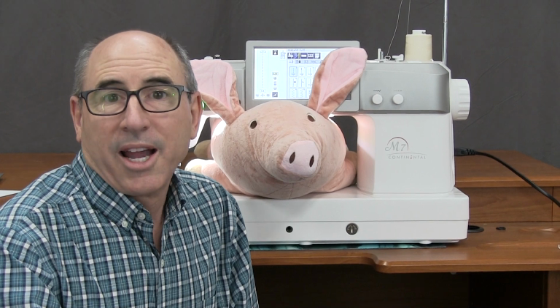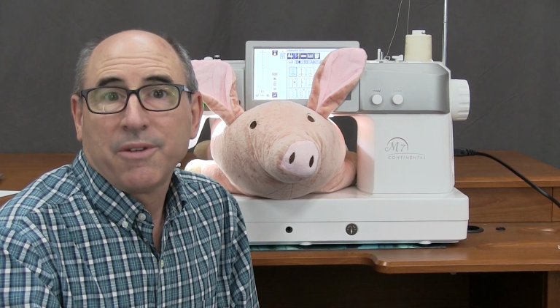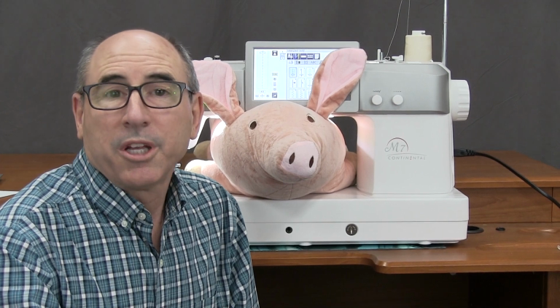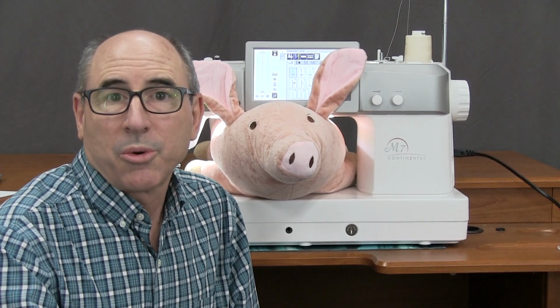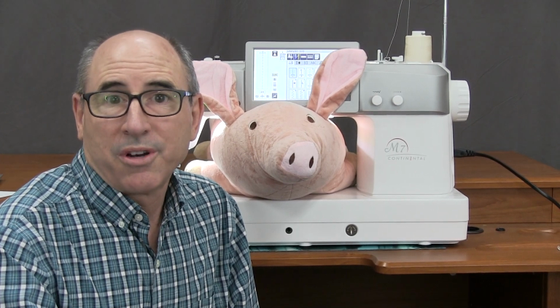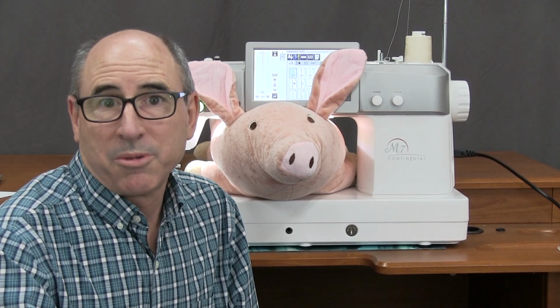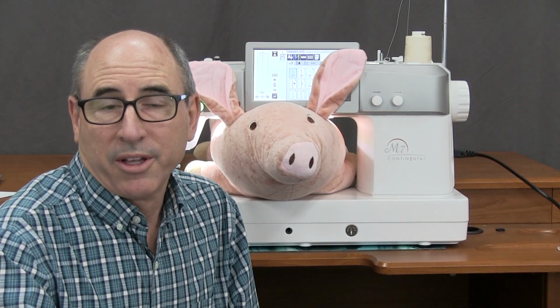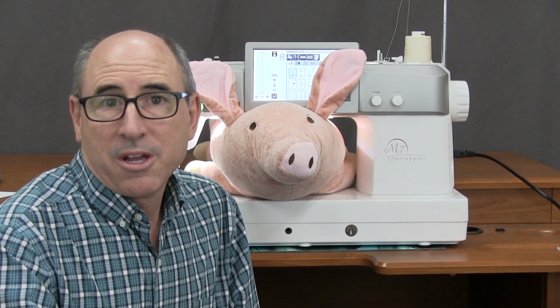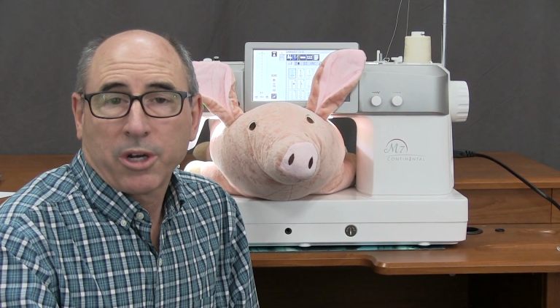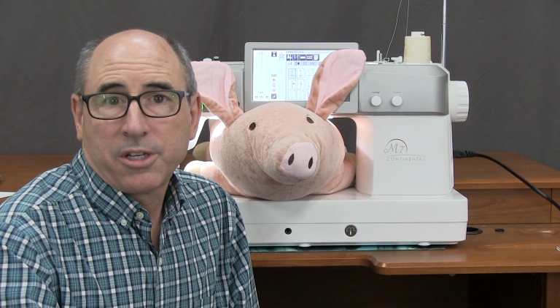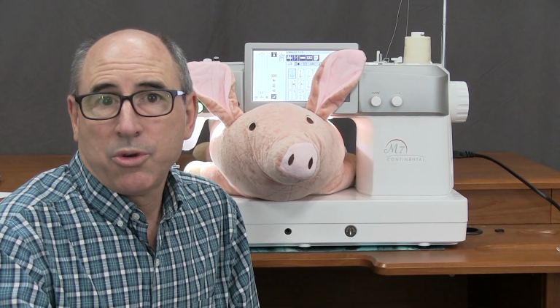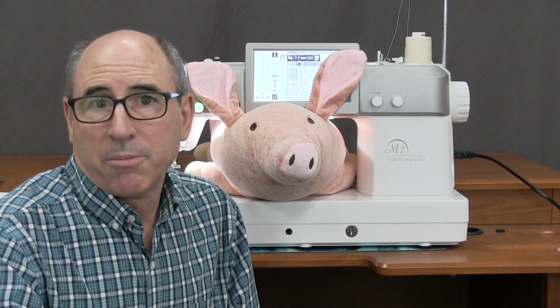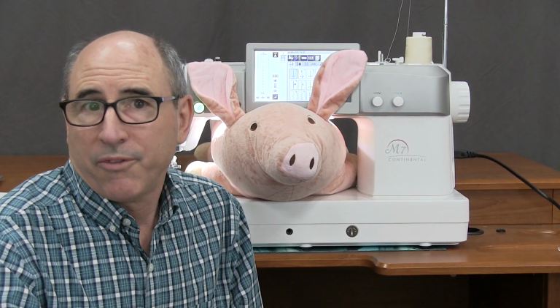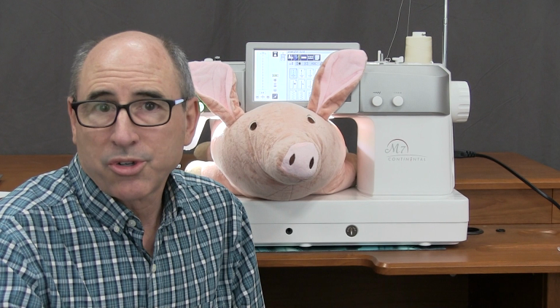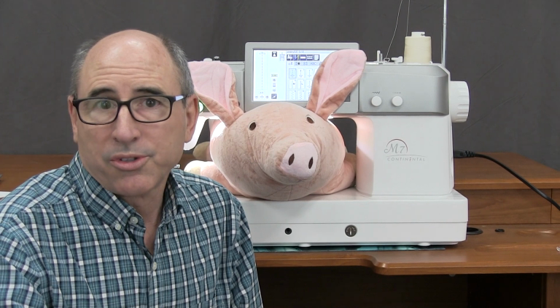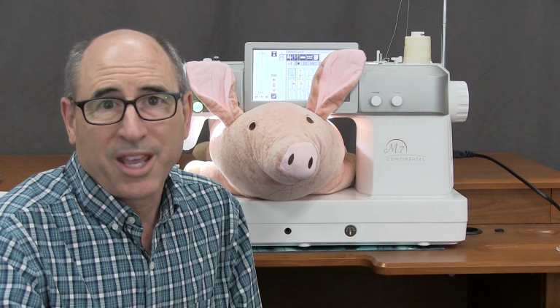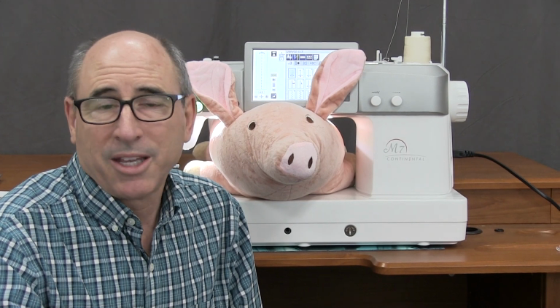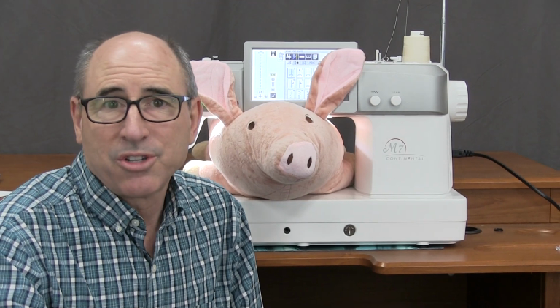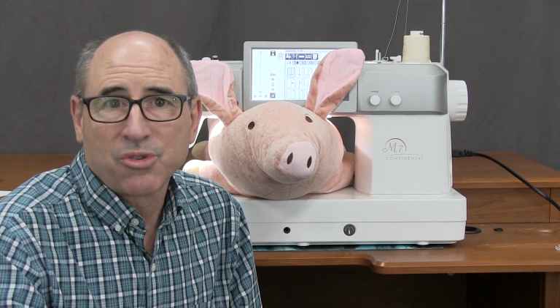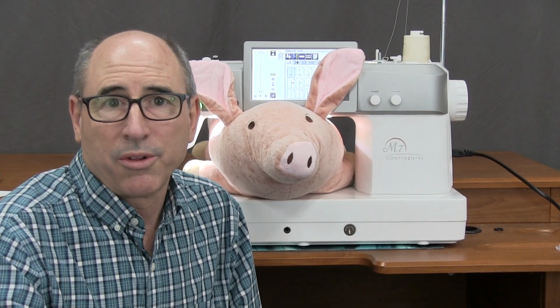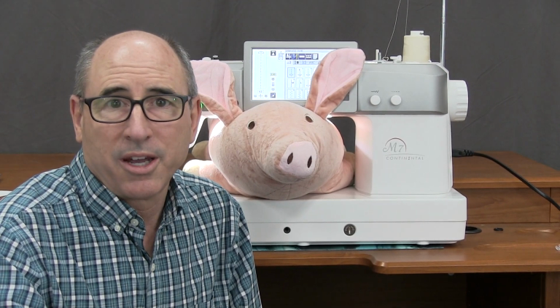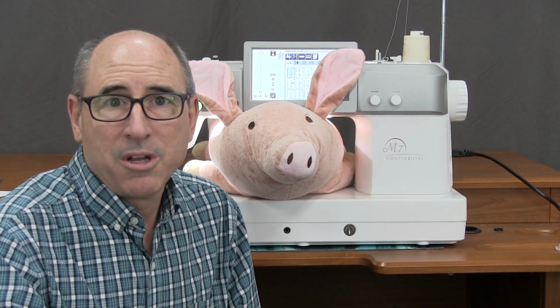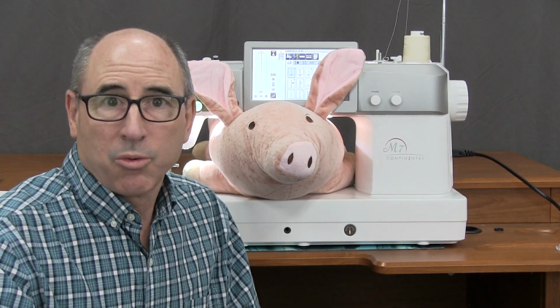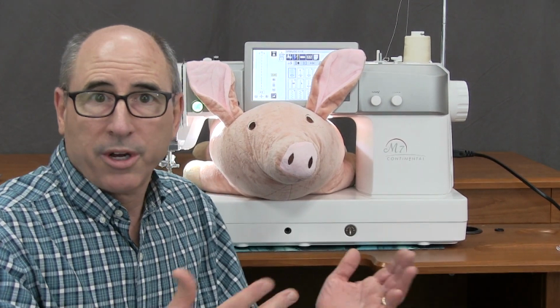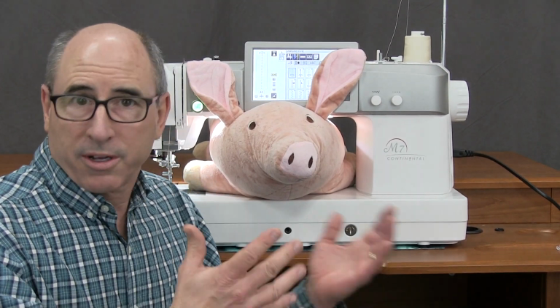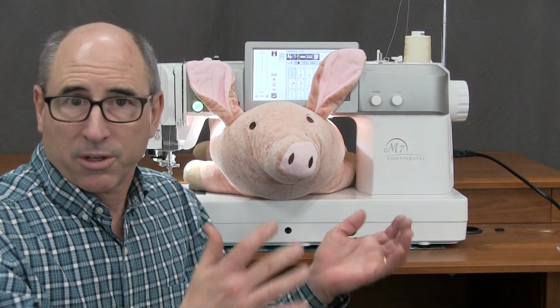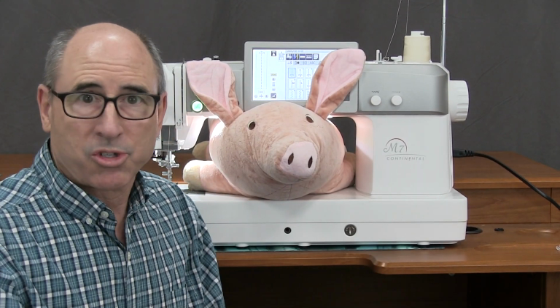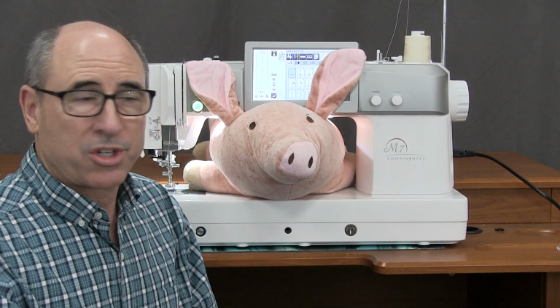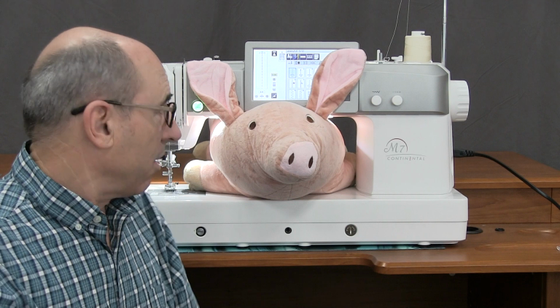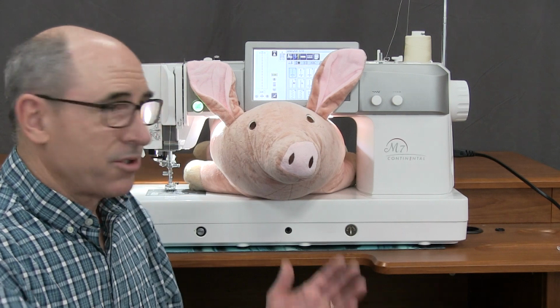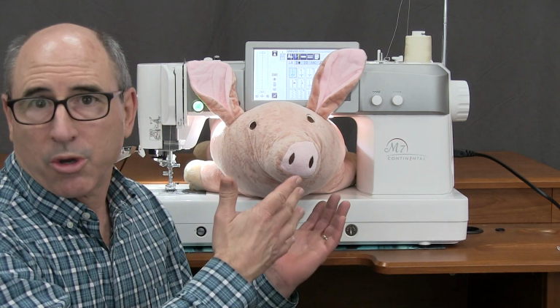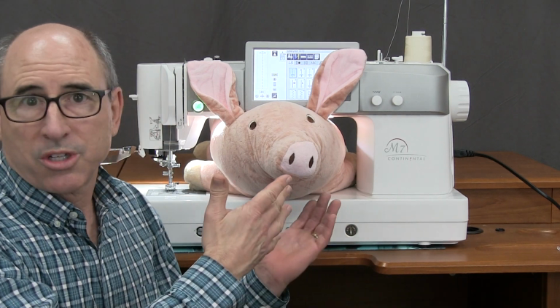Hi, Tim from Kingdom Sewing Center in Simi Valley. We're going to give you some infomercials — if you can't make it into the store all the time, we're here to give you a little demonstration on some sewing machines.